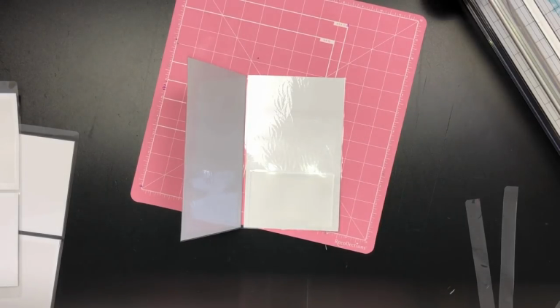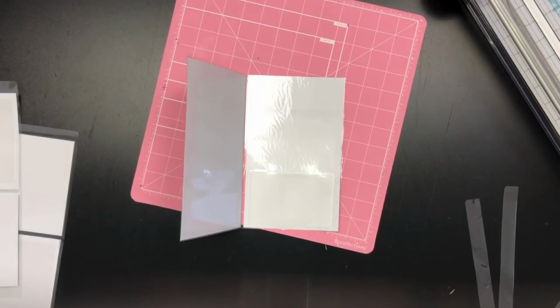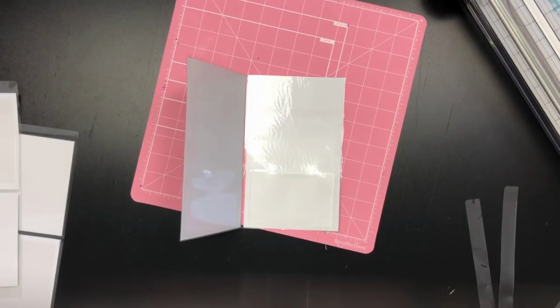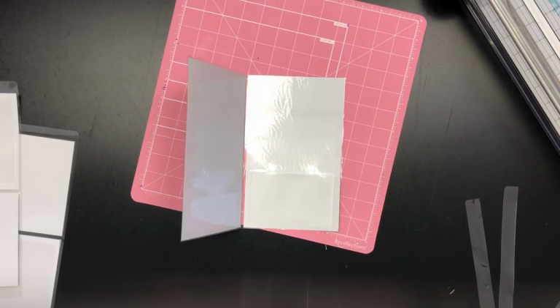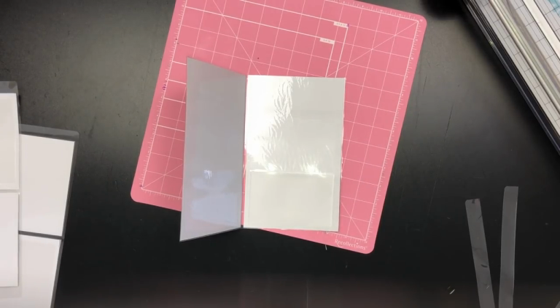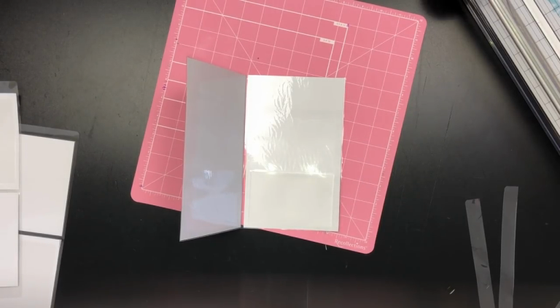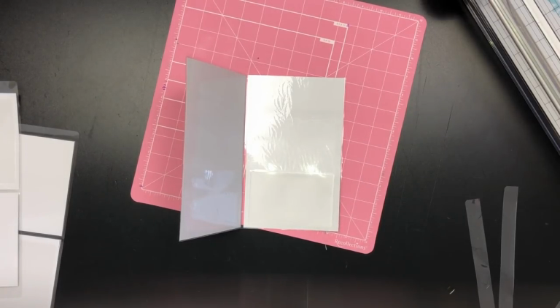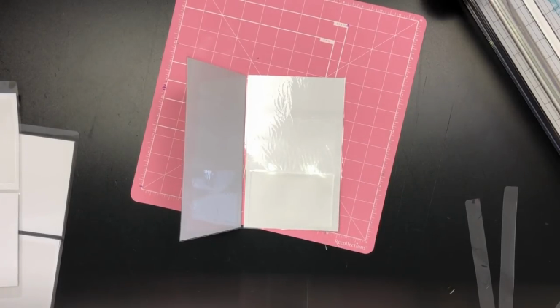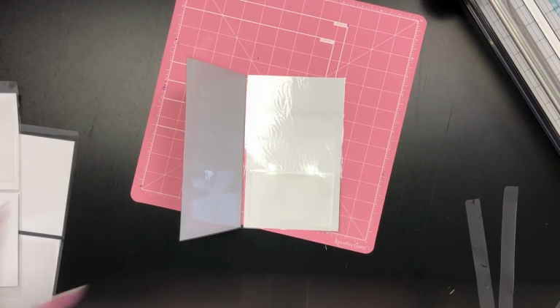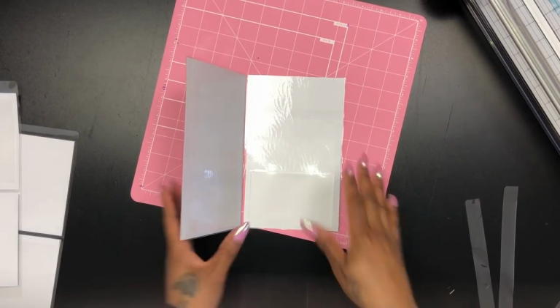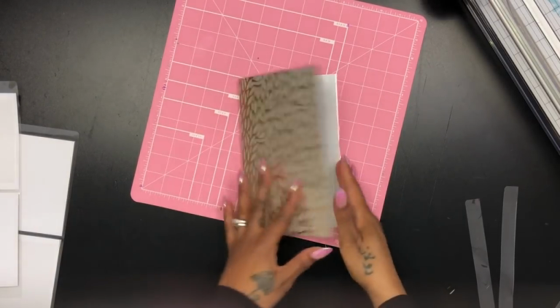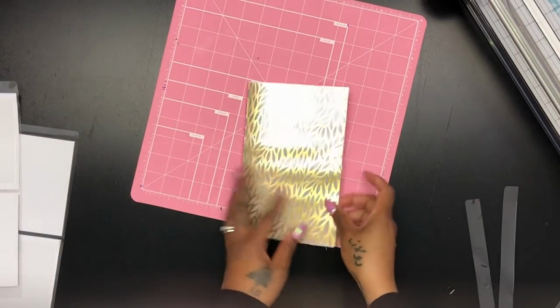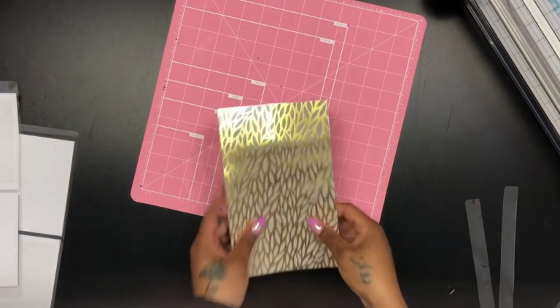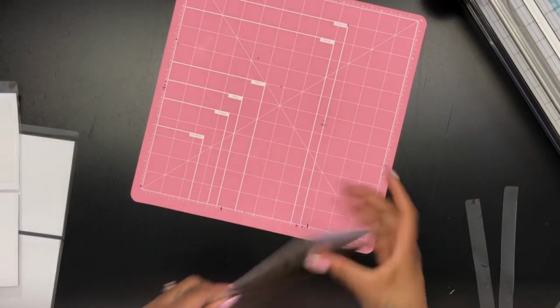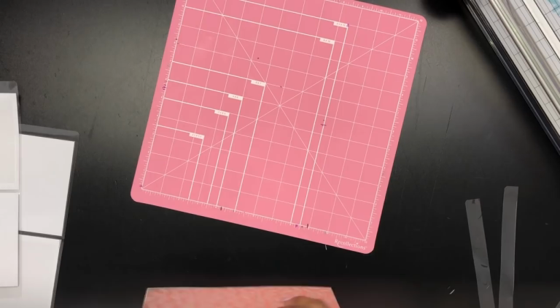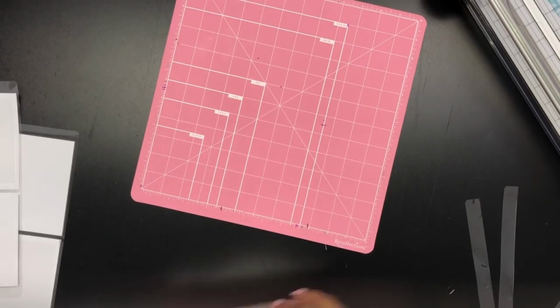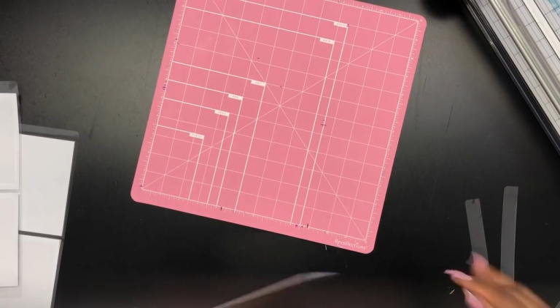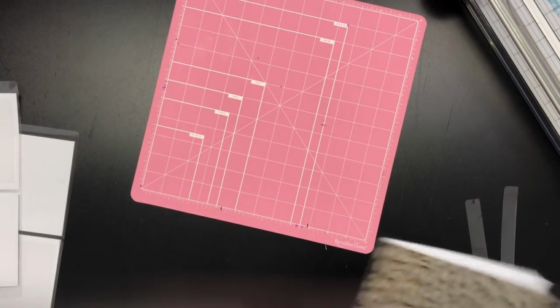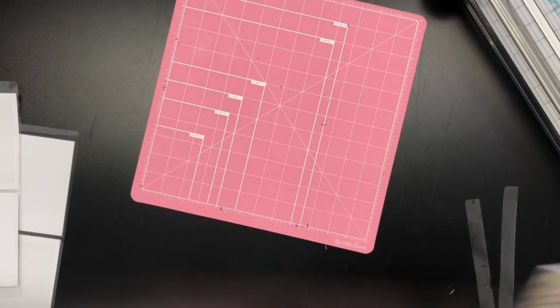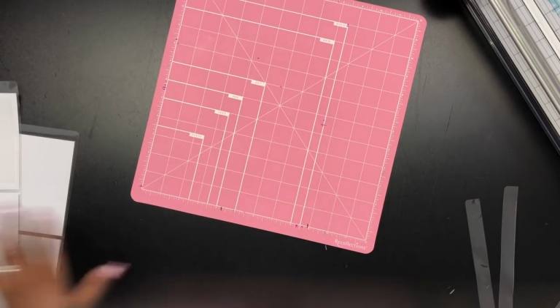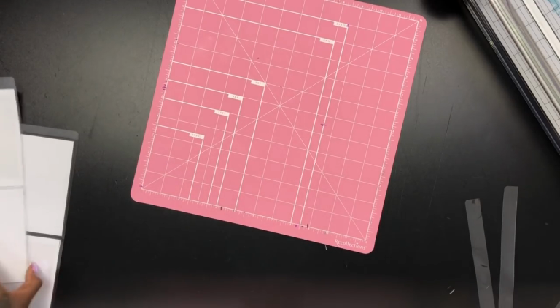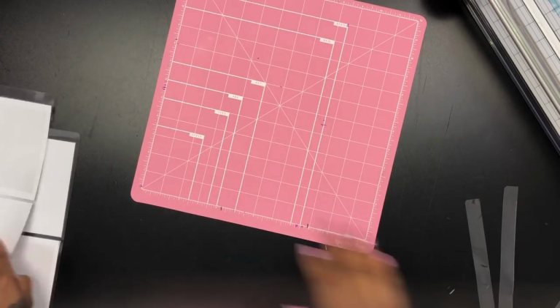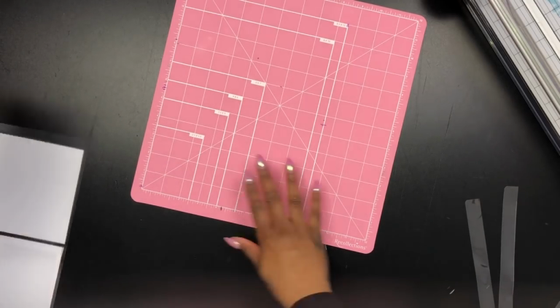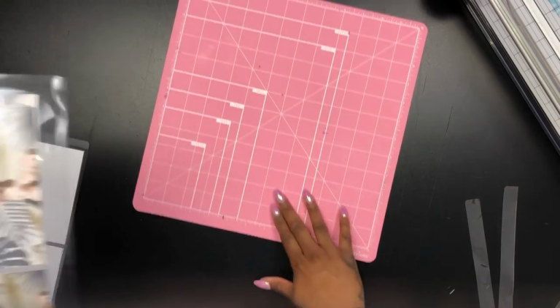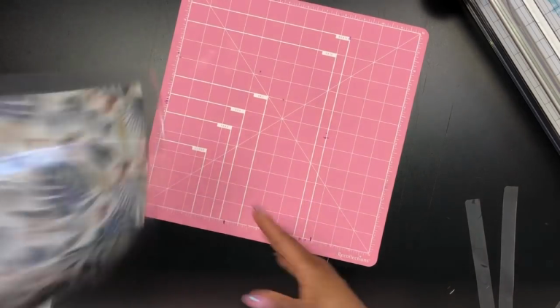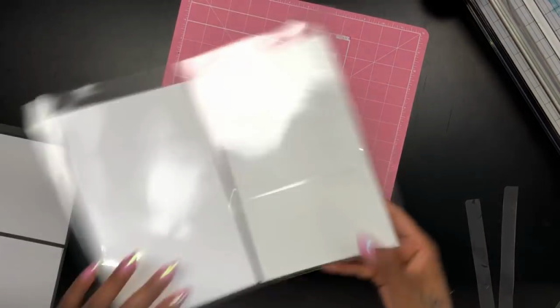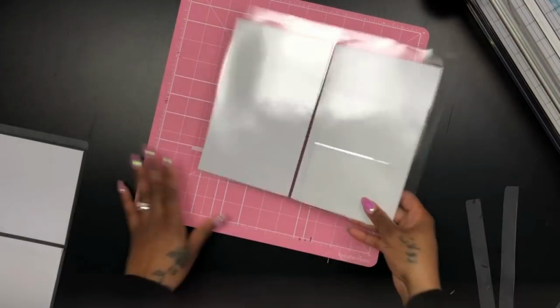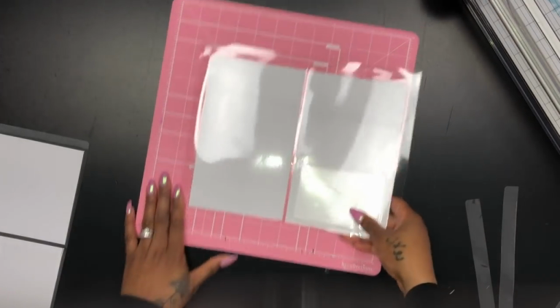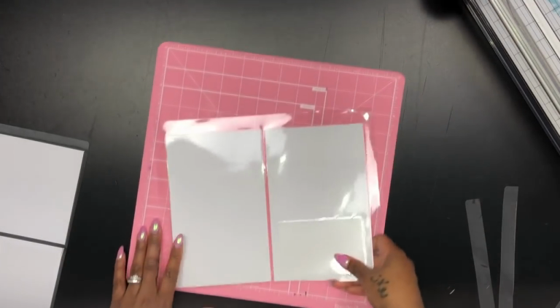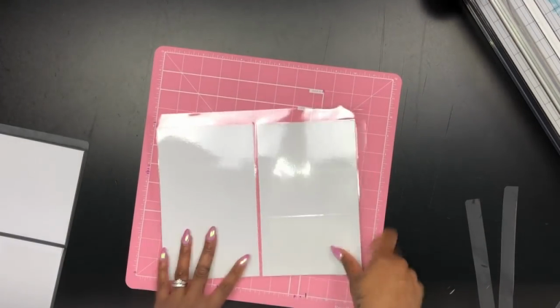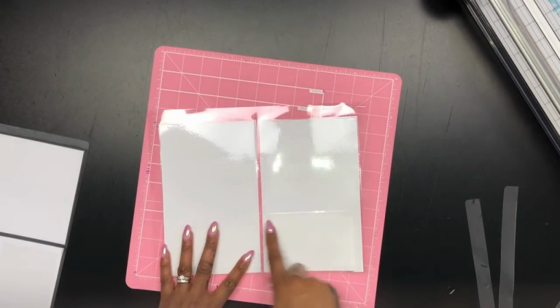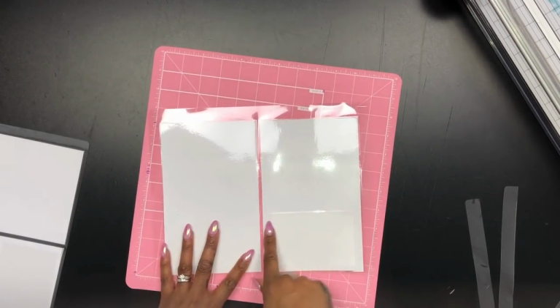Let's do one more just so you can see how I cut the pocket, and I'm going to let the video play on this one.